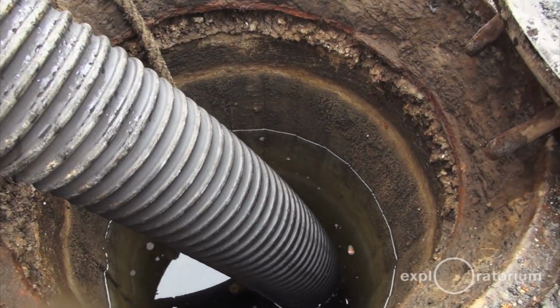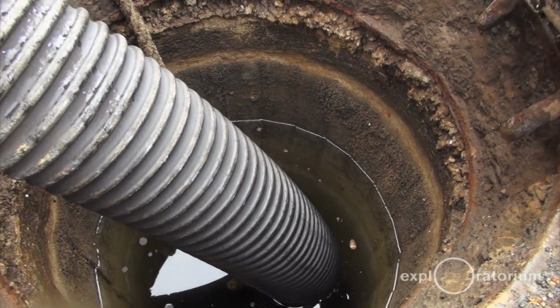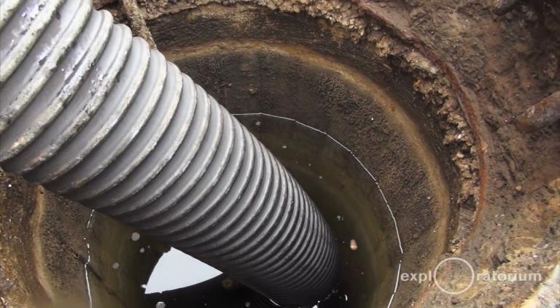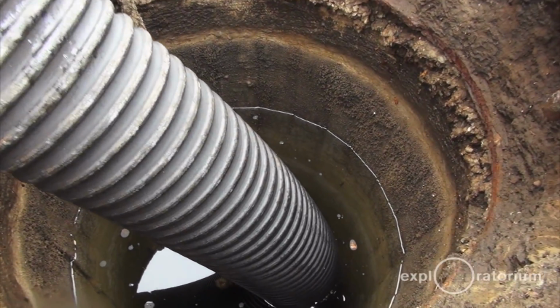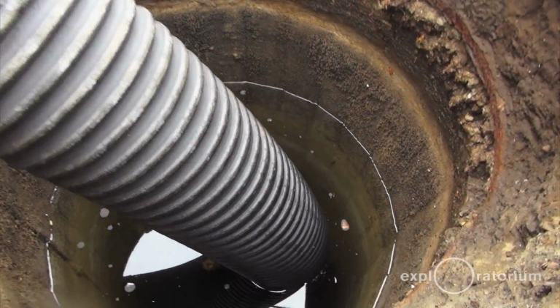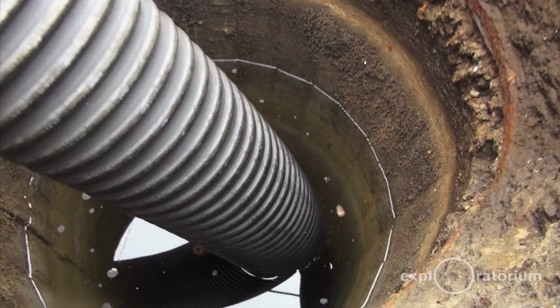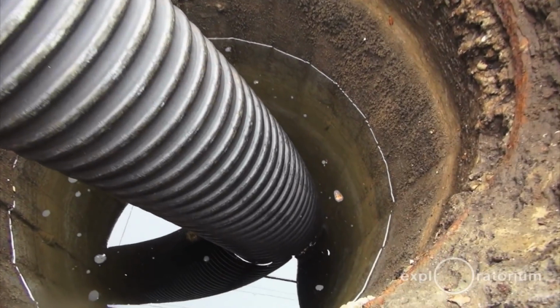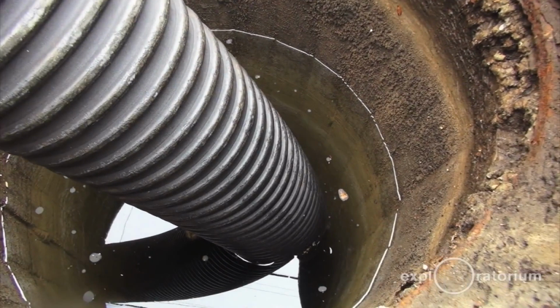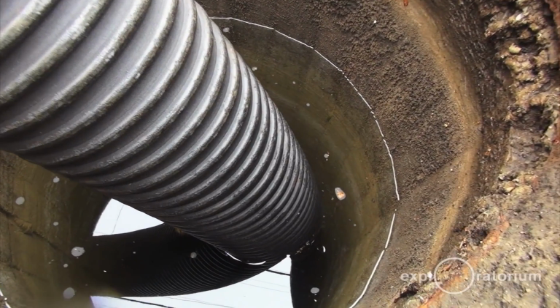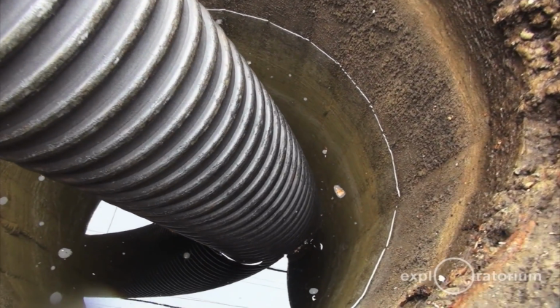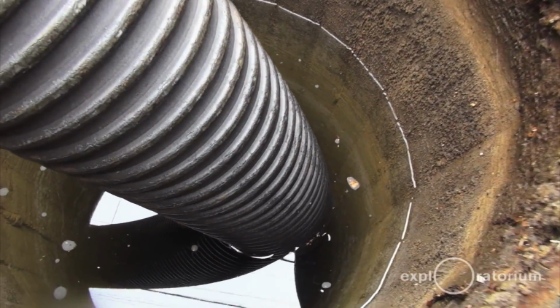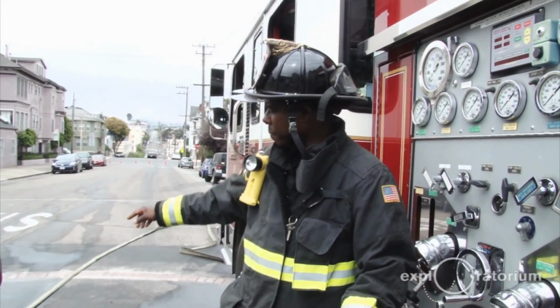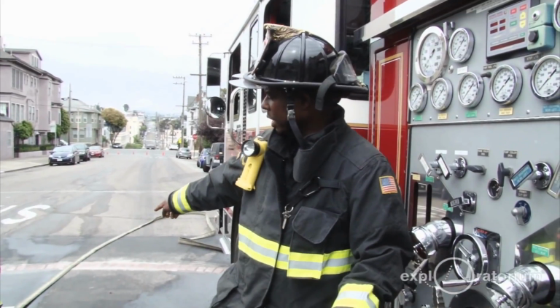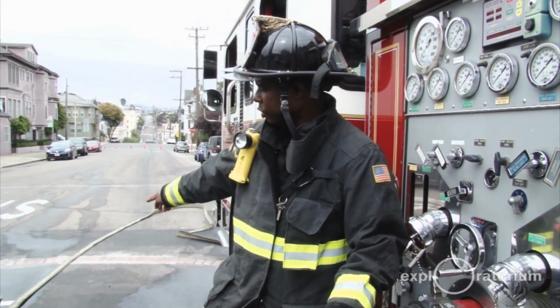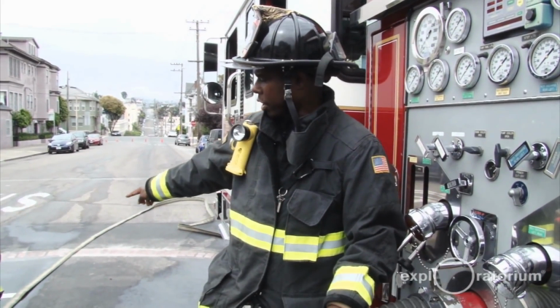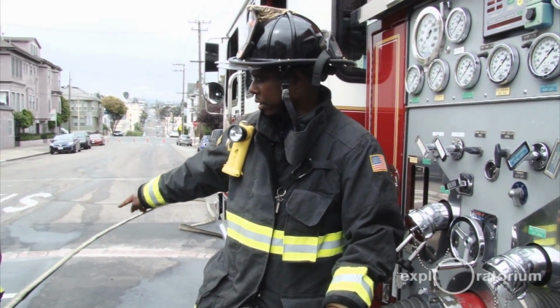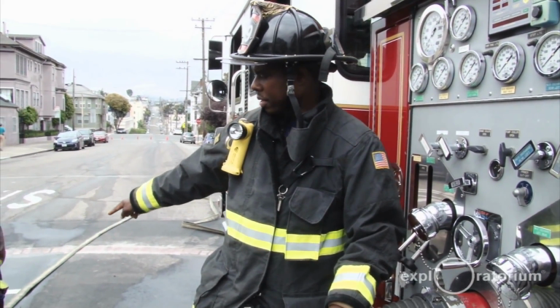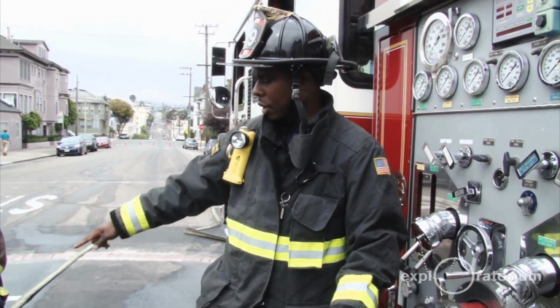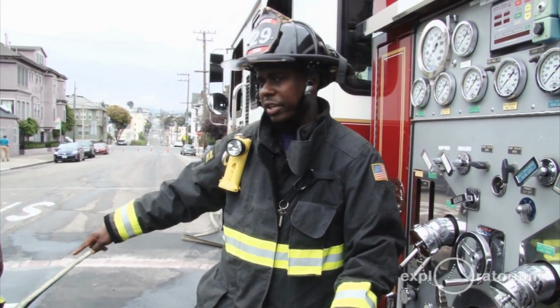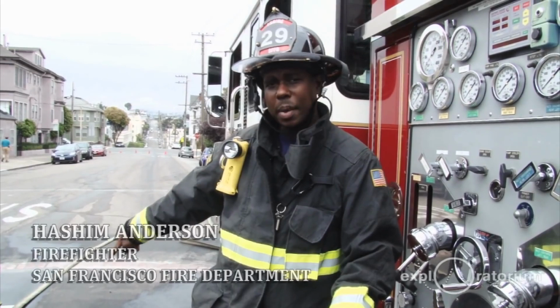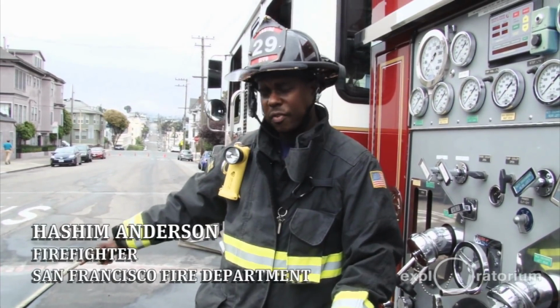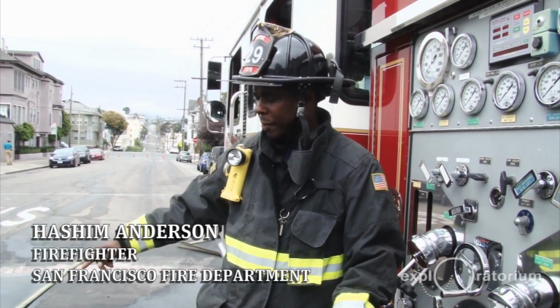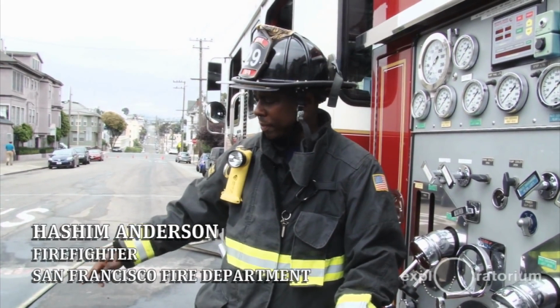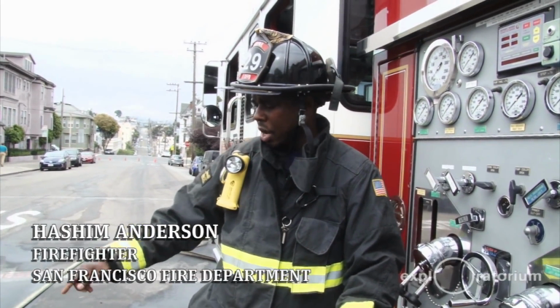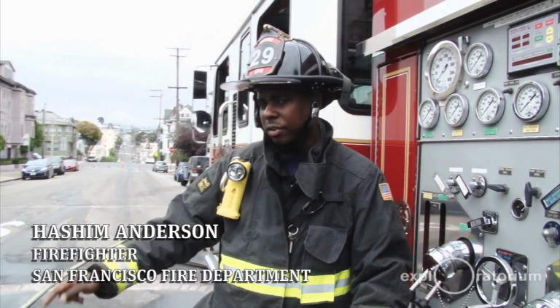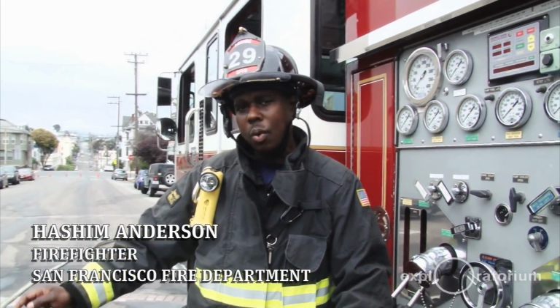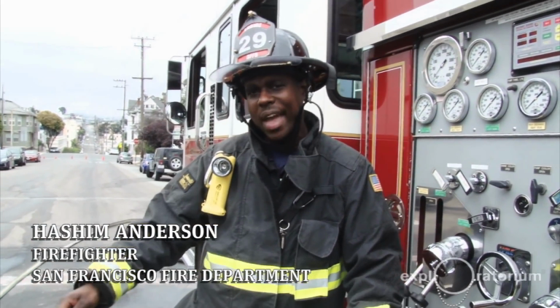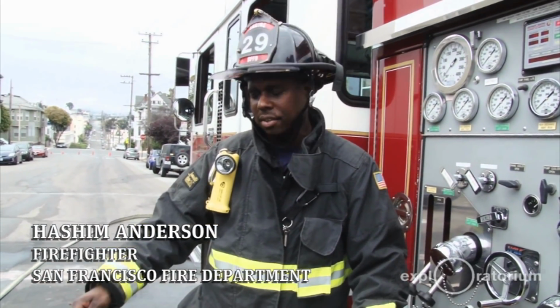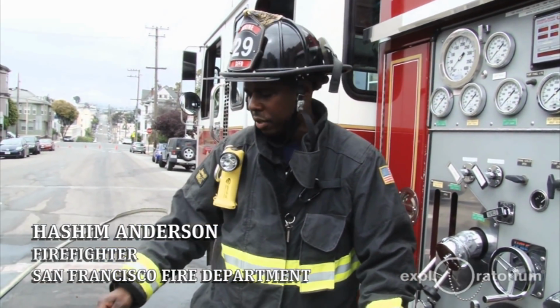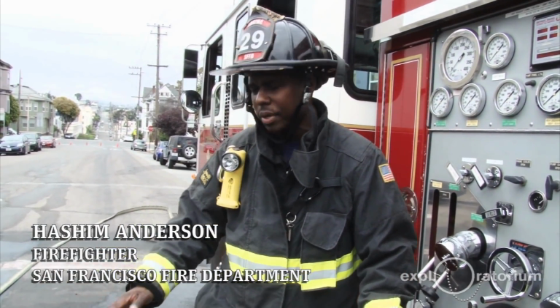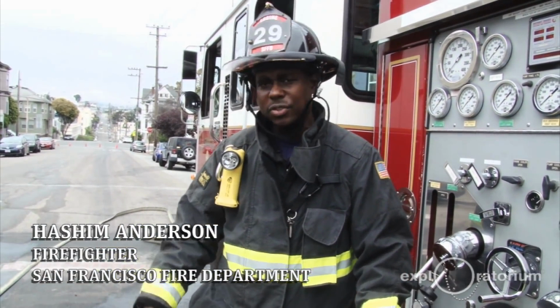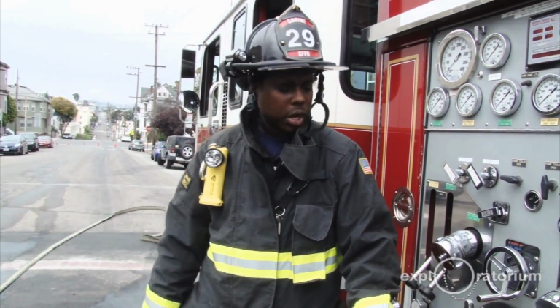What we're going to do is draft water from this cistern and we're immediately going to charge this hose here coming off our bumper line, and we're going to flow water back into the cistern so we don't waste any water.